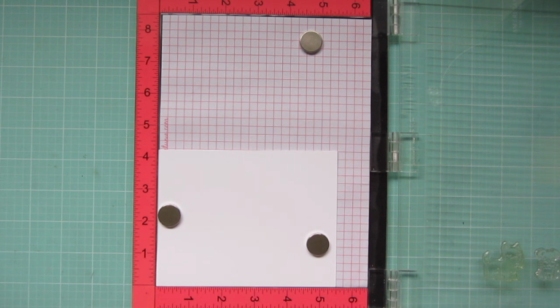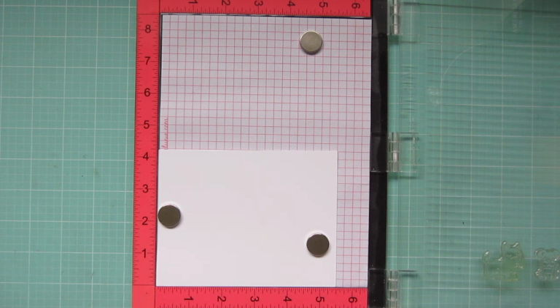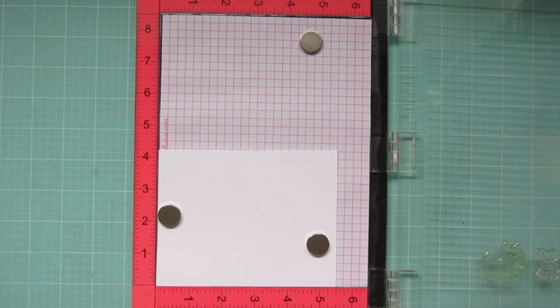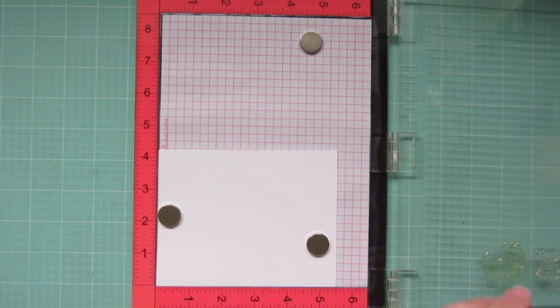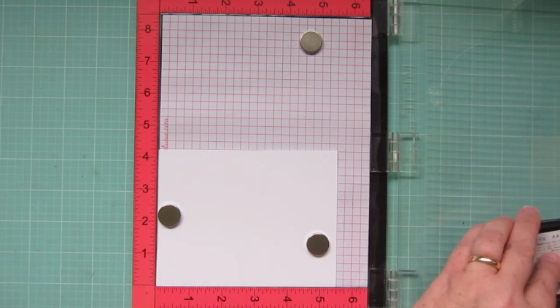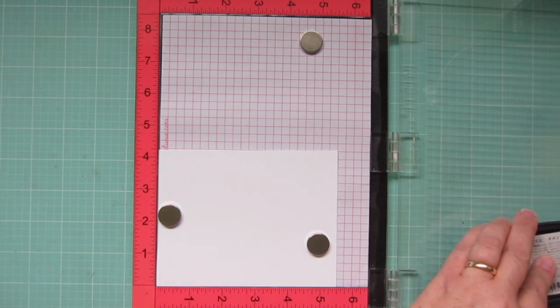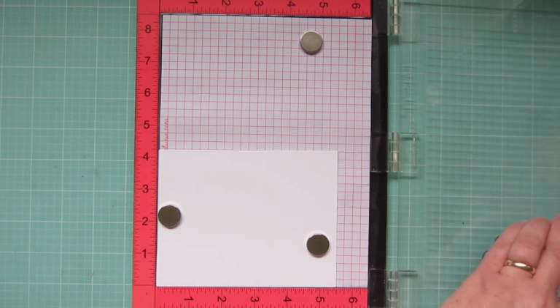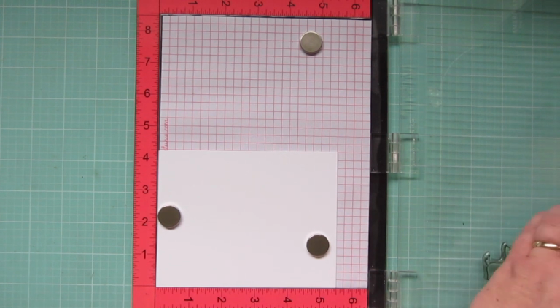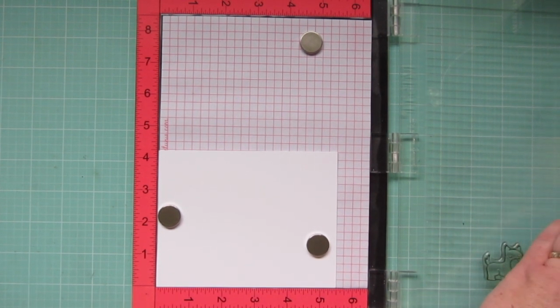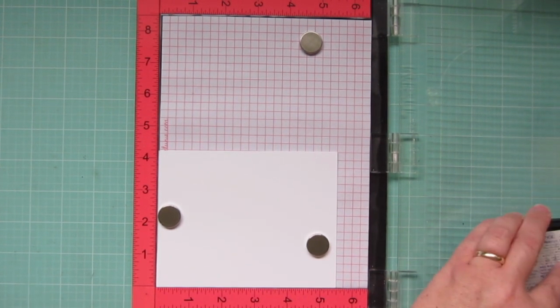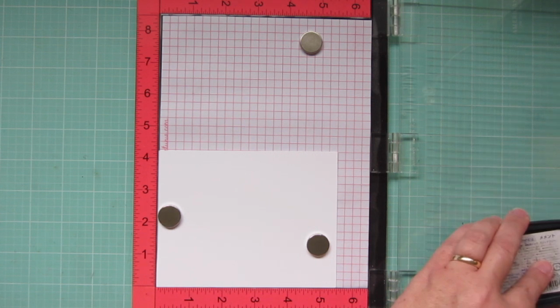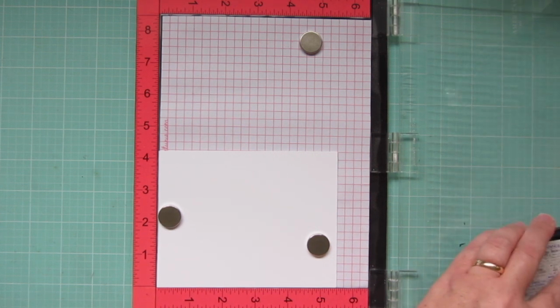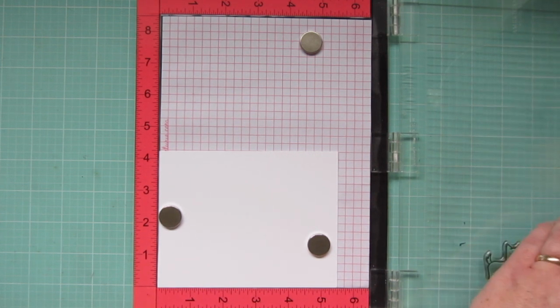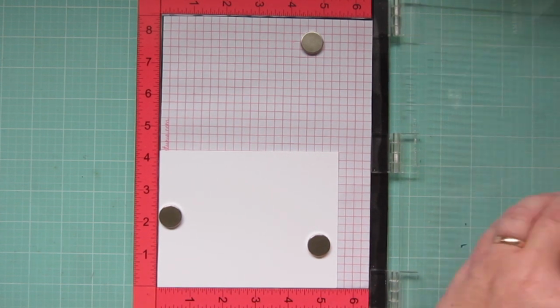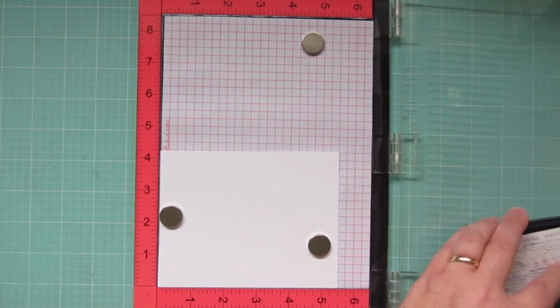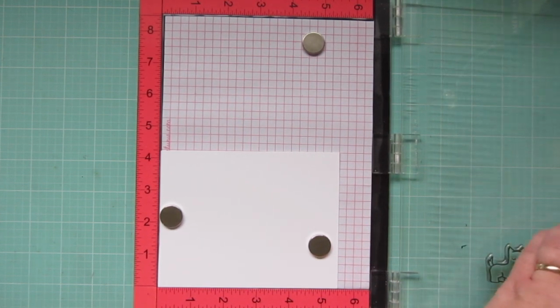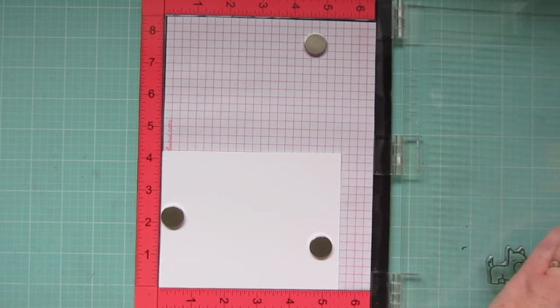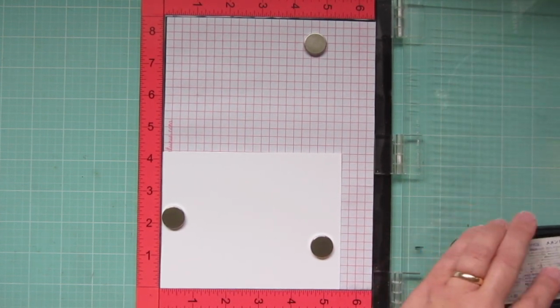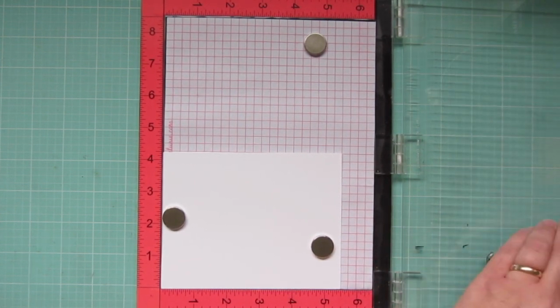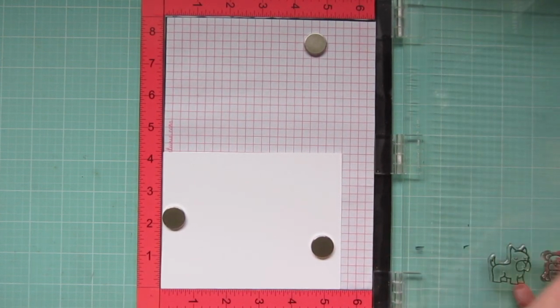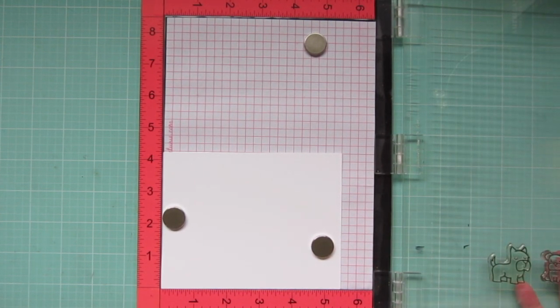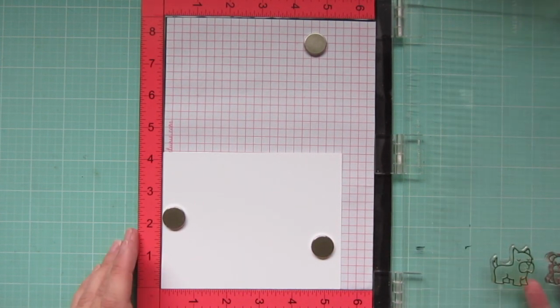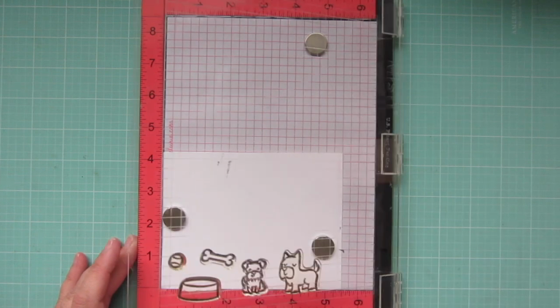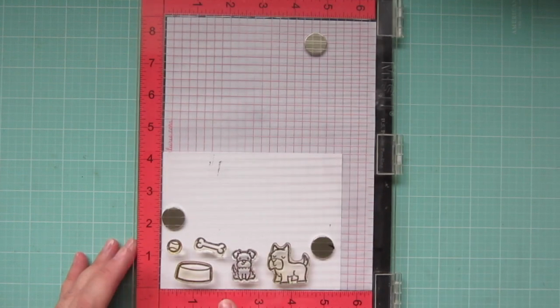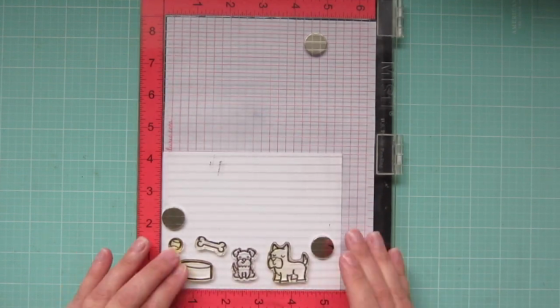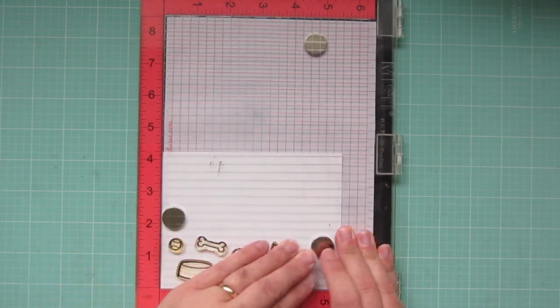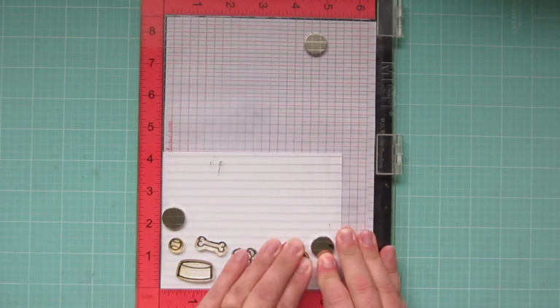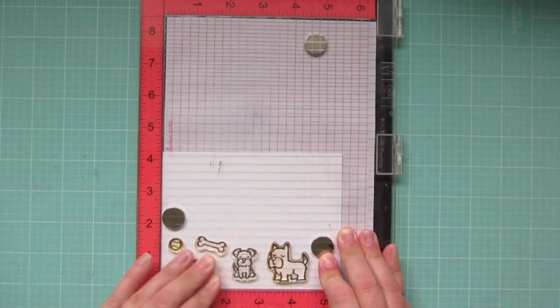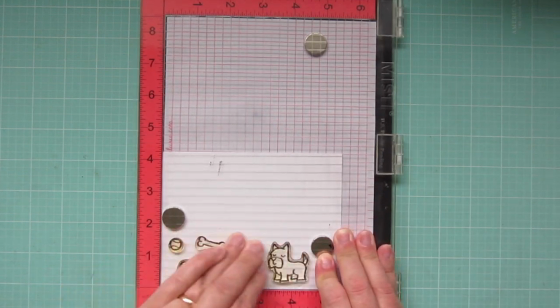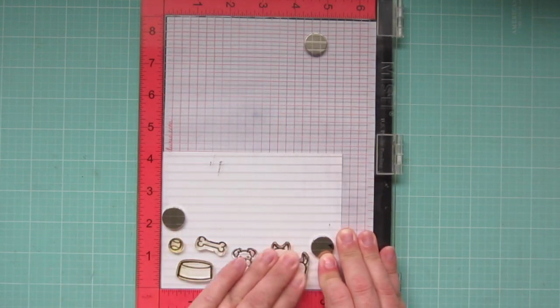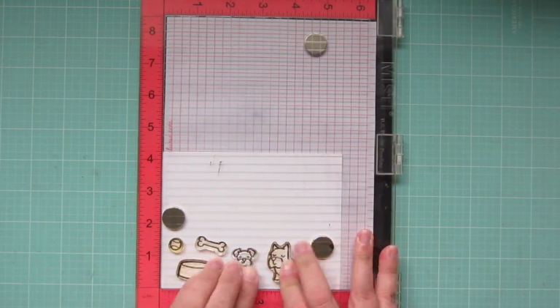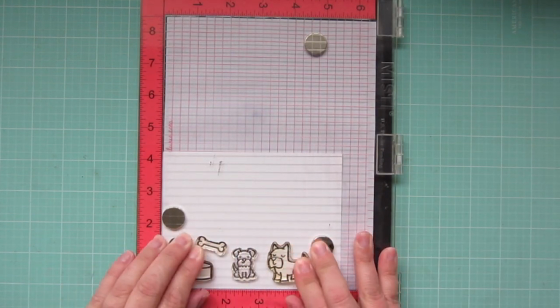Hey friends, it's Christy. Welcome back to my channel. Today I'm going to be making a treat container instead of a card, and I'm using some images from Say What Pets and Critters at the Dog Park.